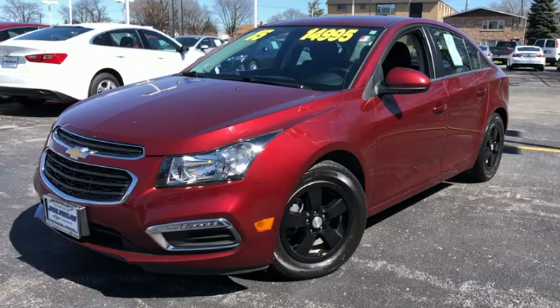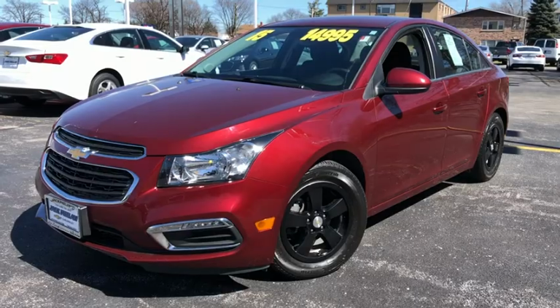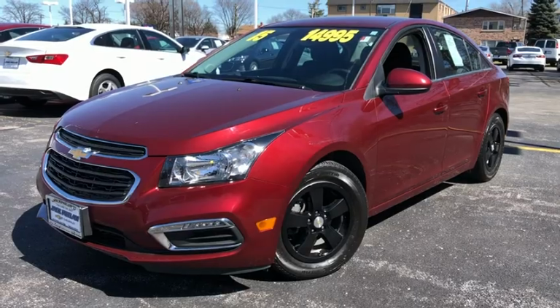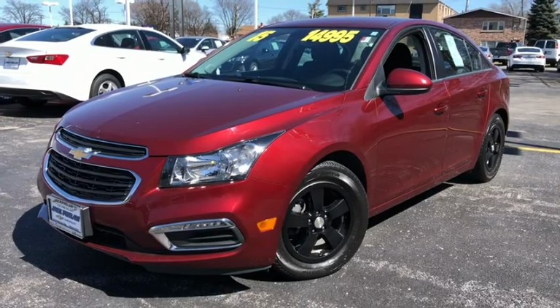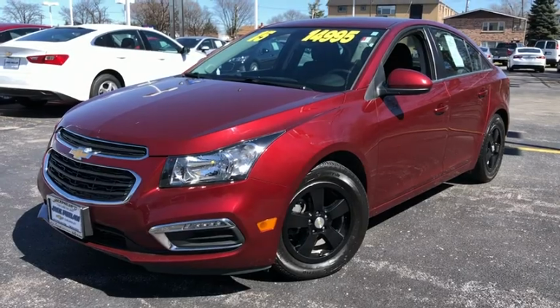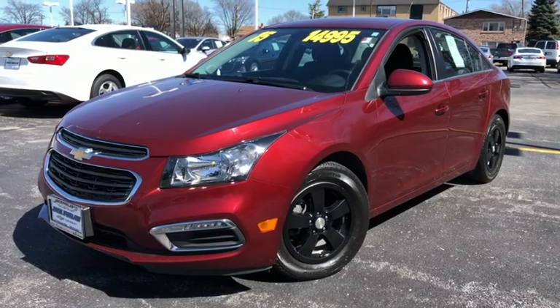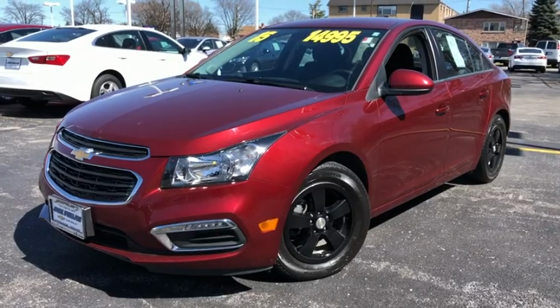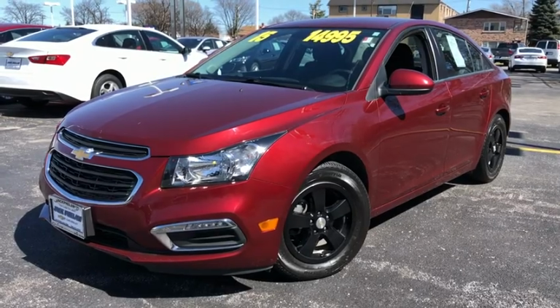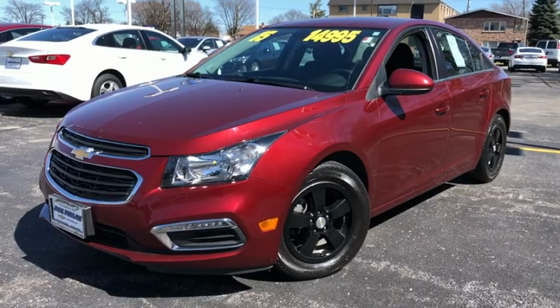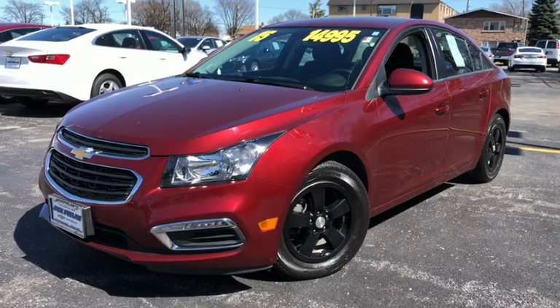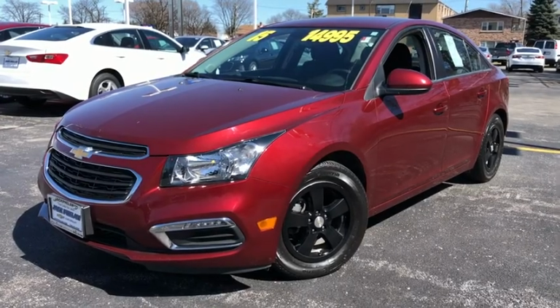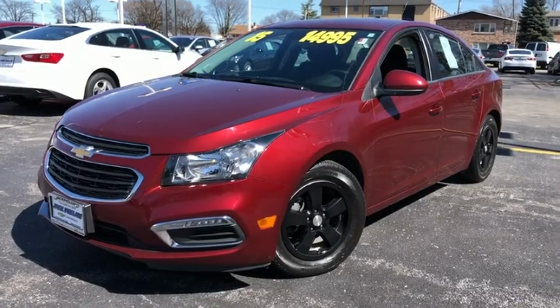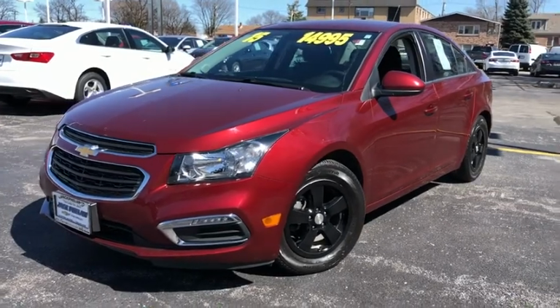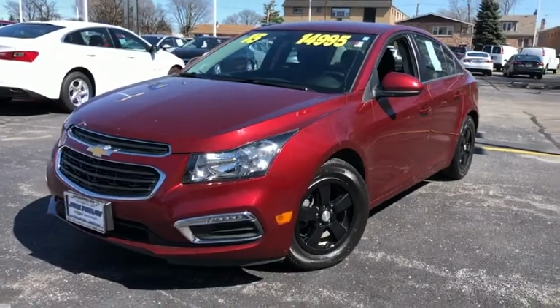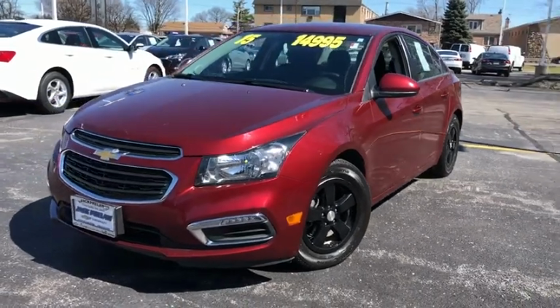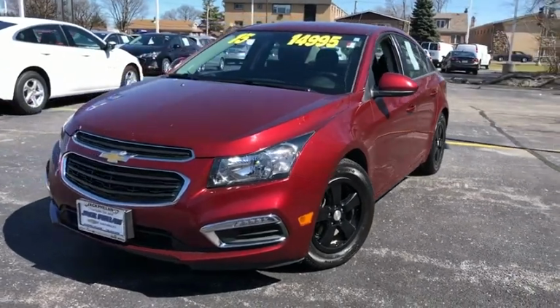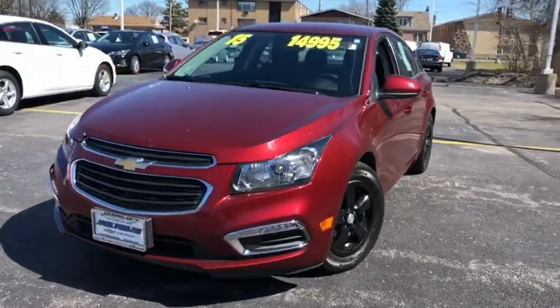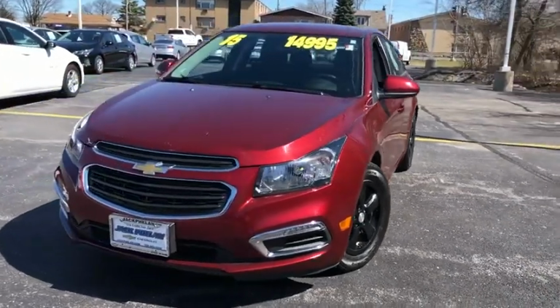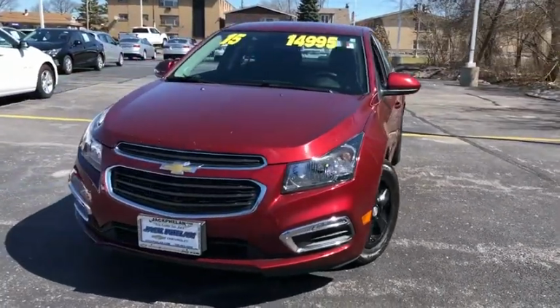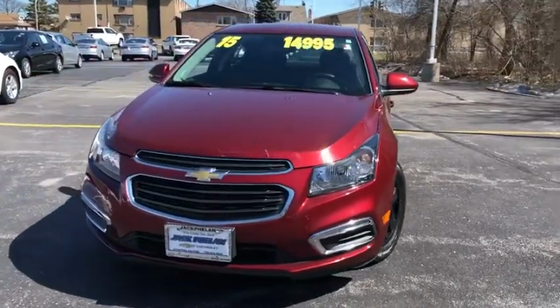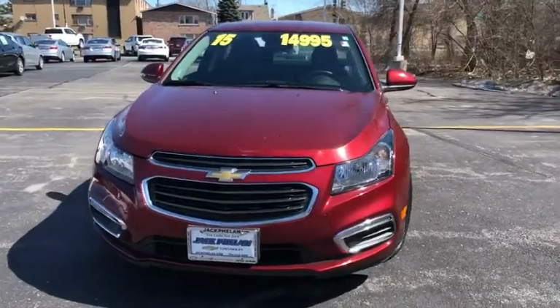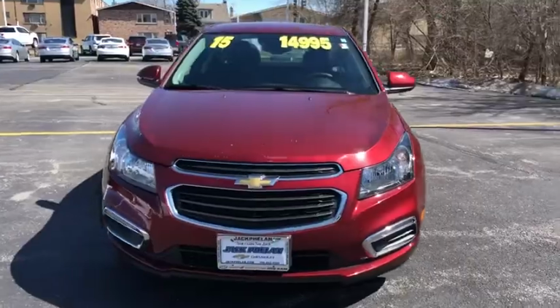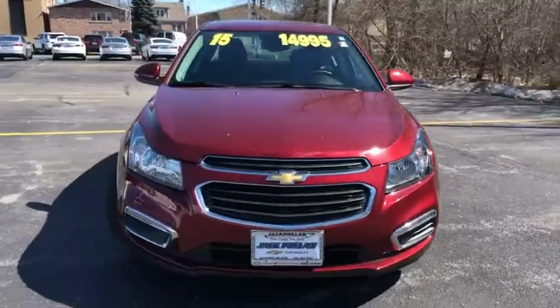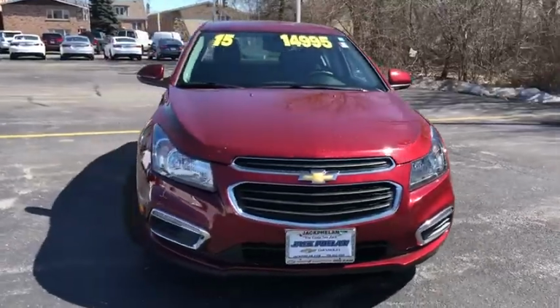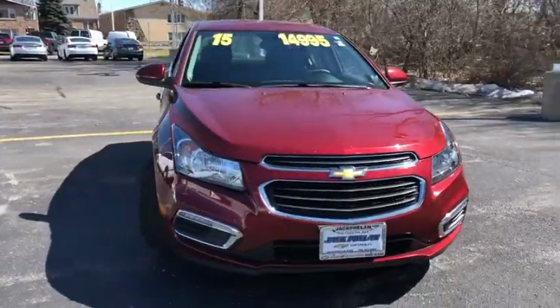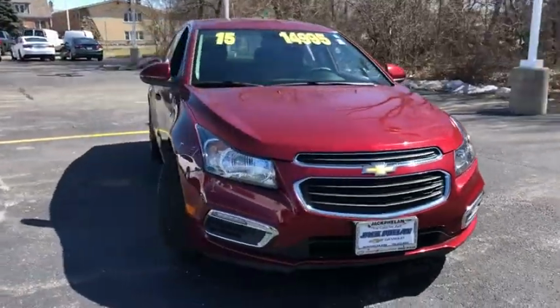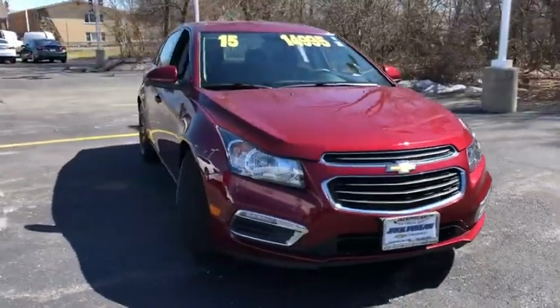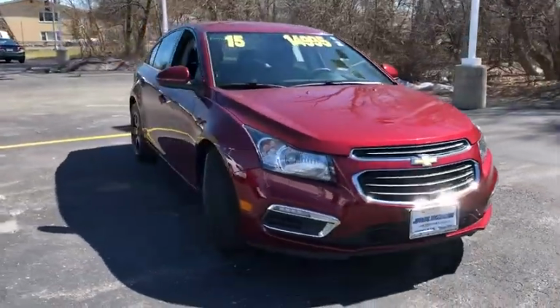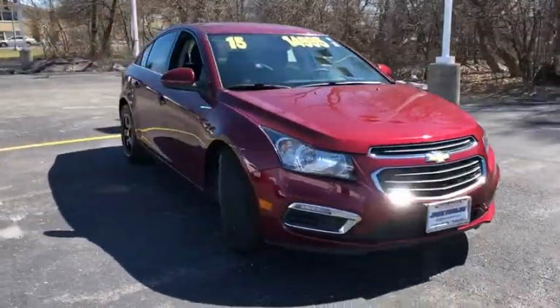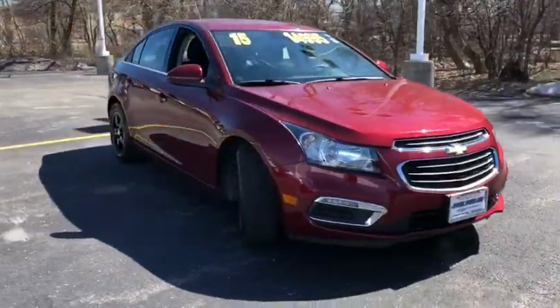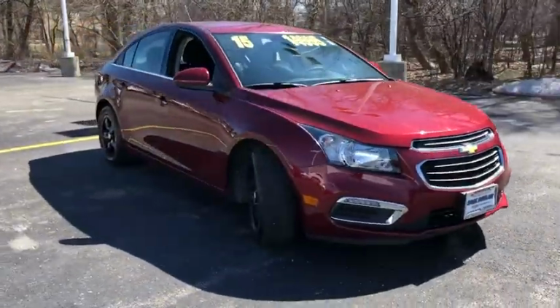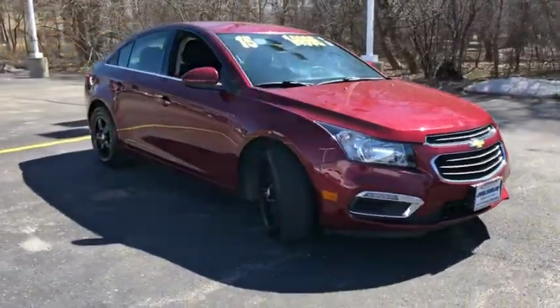The 2015 Chevrolet Cruze. The Cruze Blueprint calls for more than you'd expect. This vehicle has less than 40,000 miles.